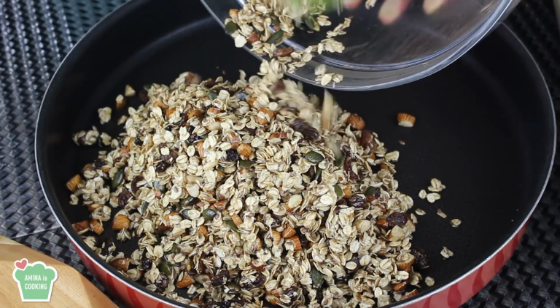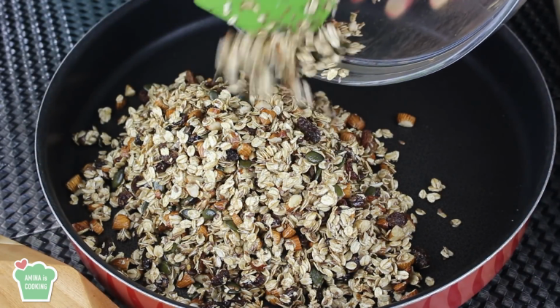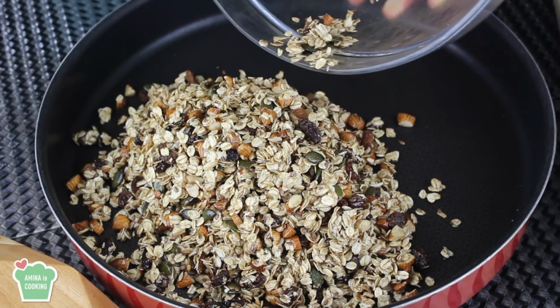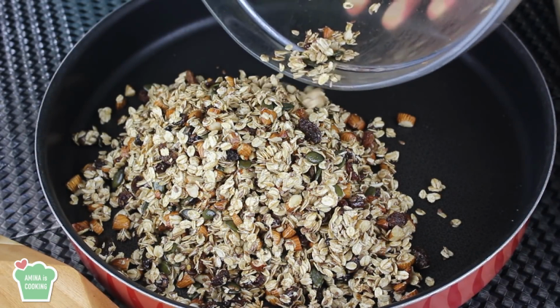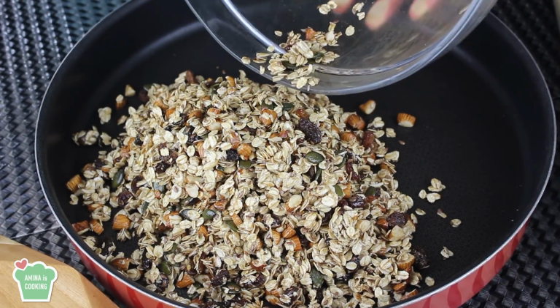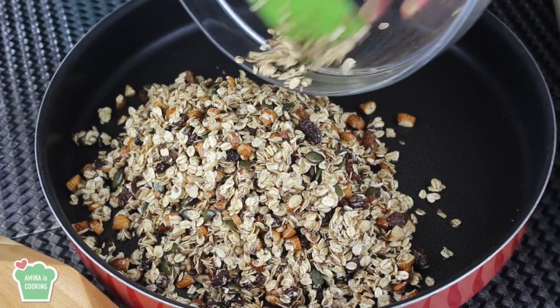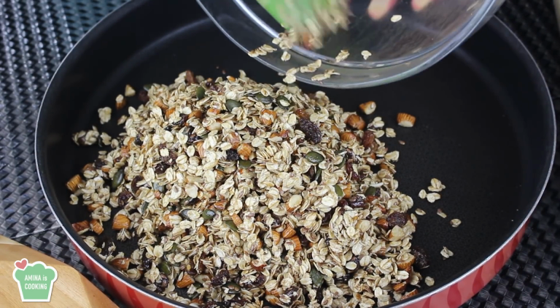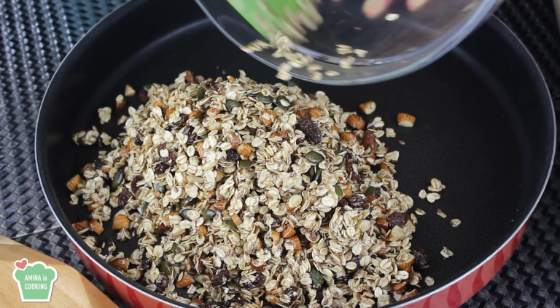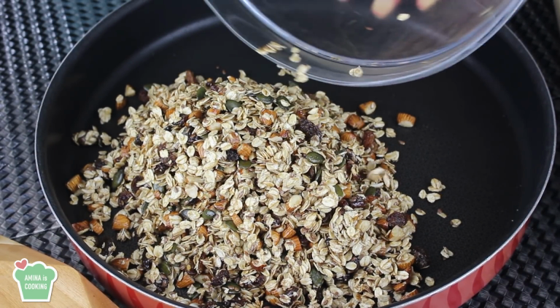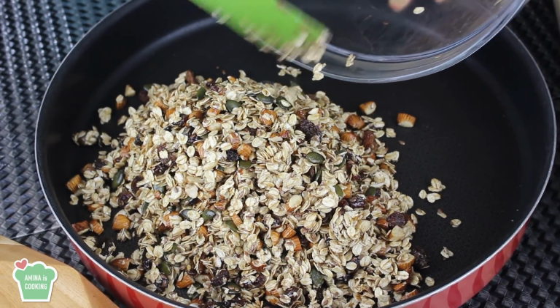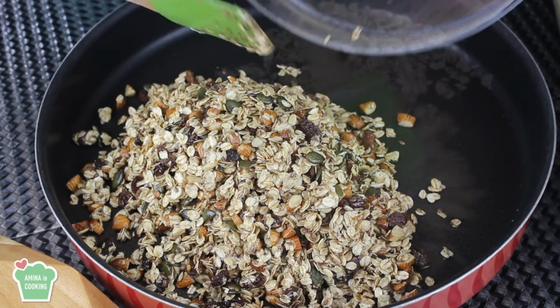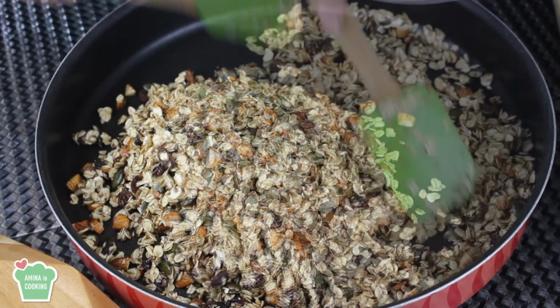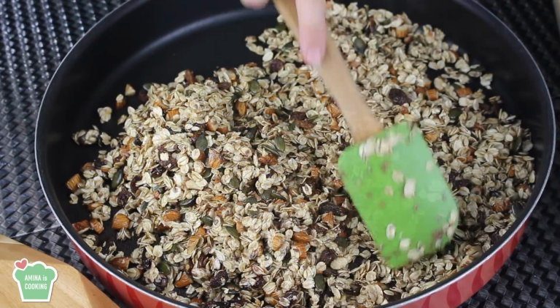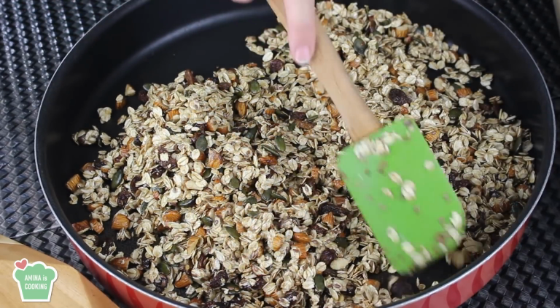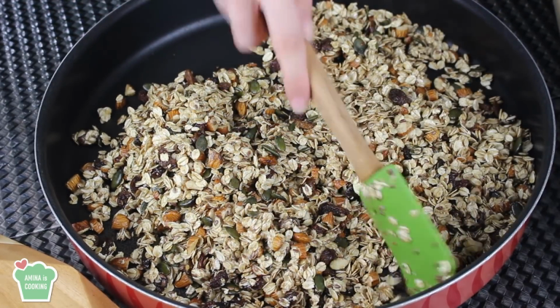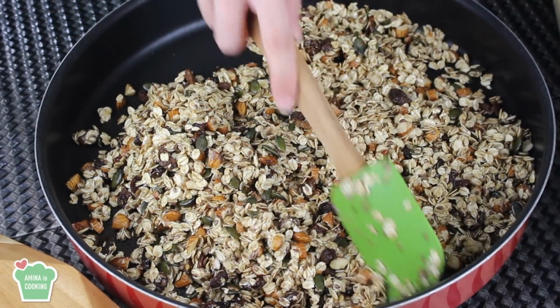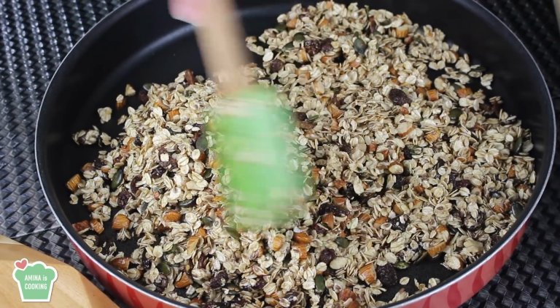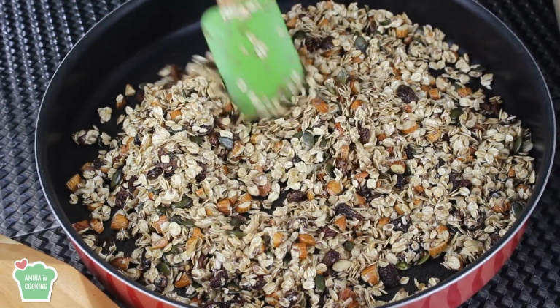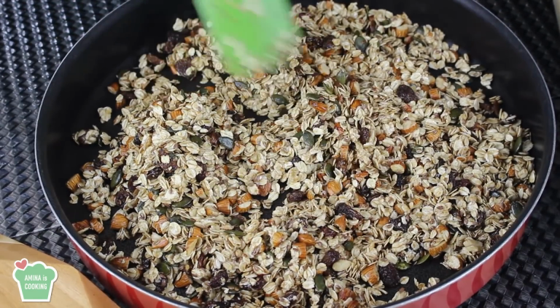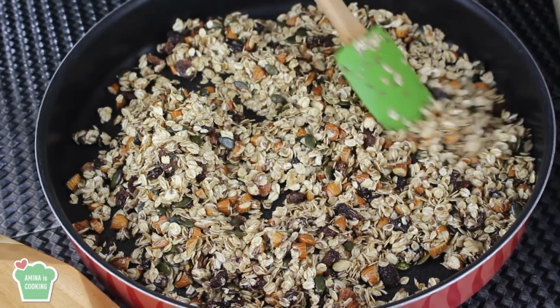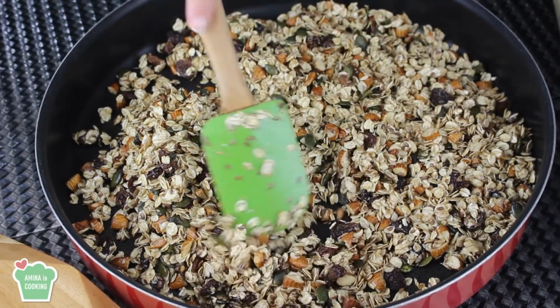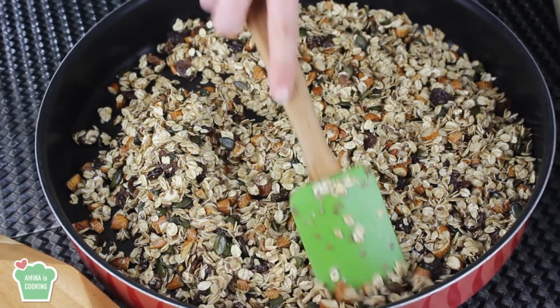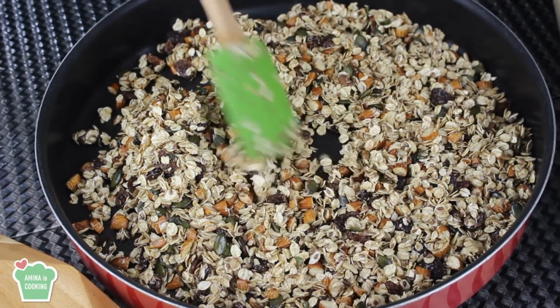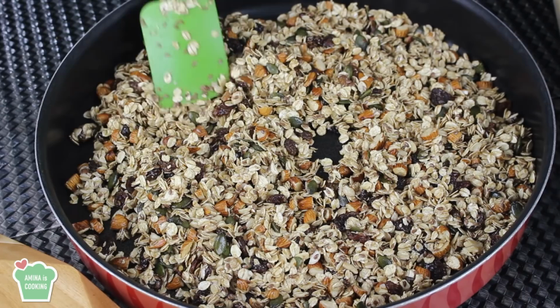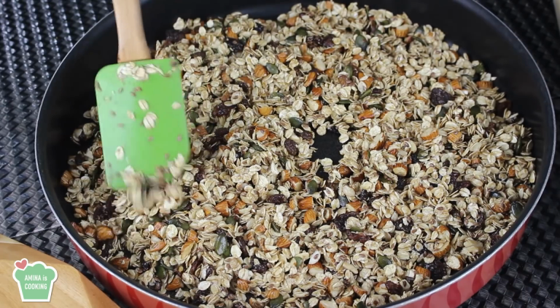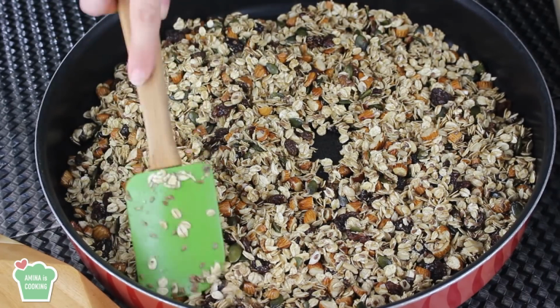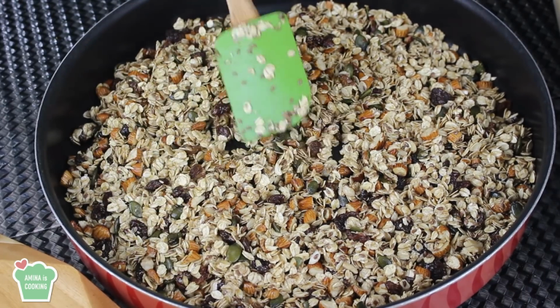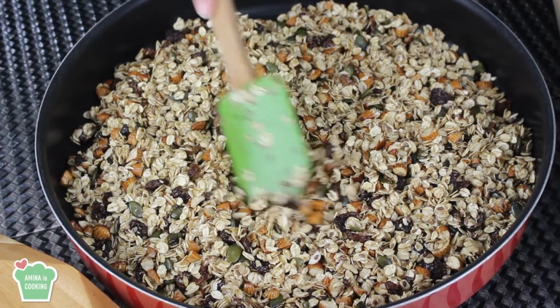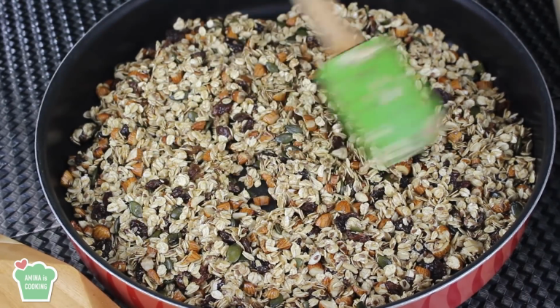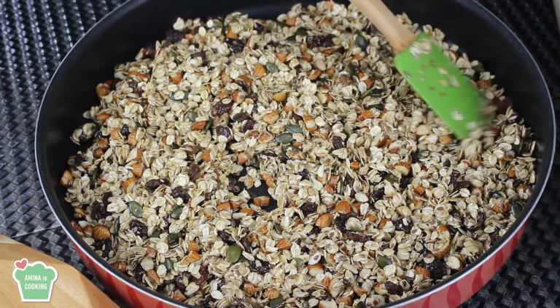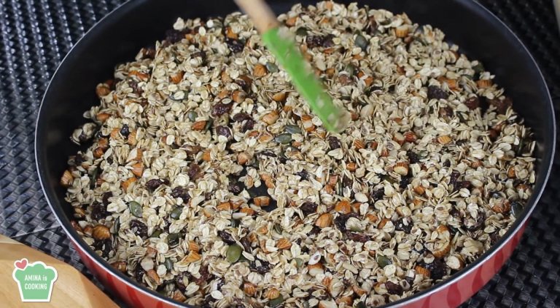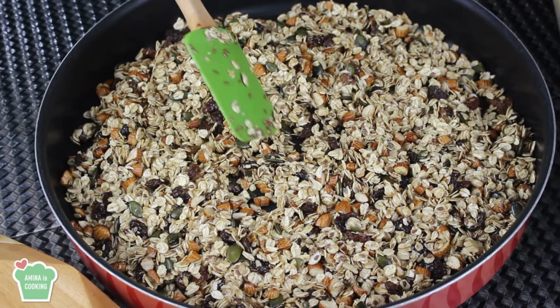Now I'm going to spread them in a baking dish, making sure that they form an even layer. At this point your oven must be preheated at 300 degrees Fahrenheit, which is about 150 Celsius.